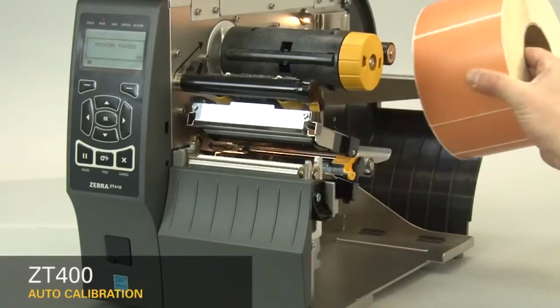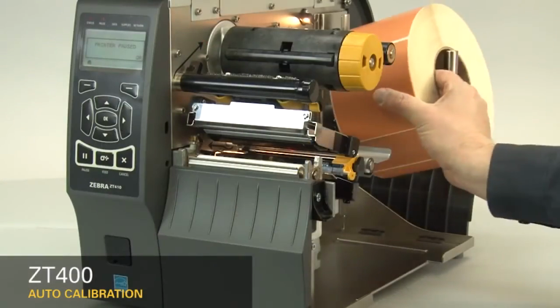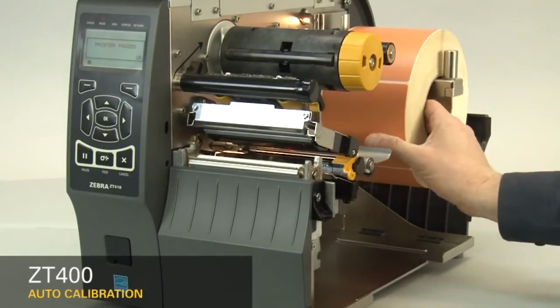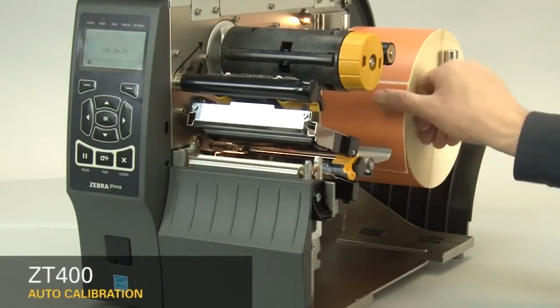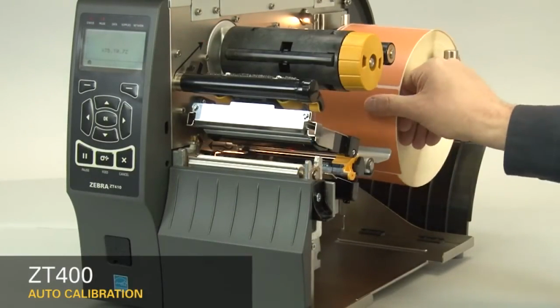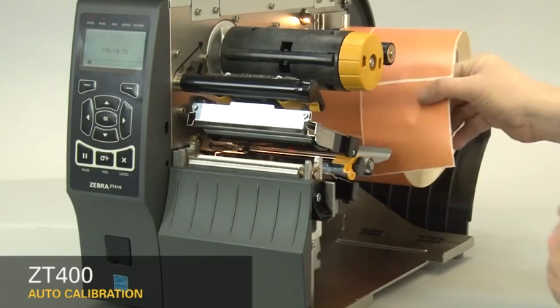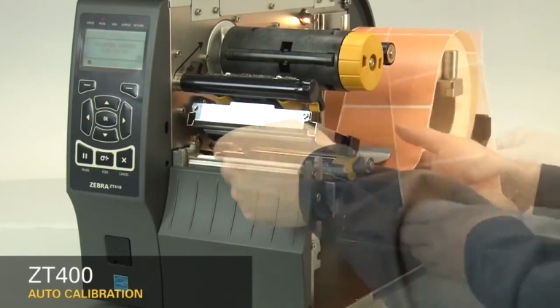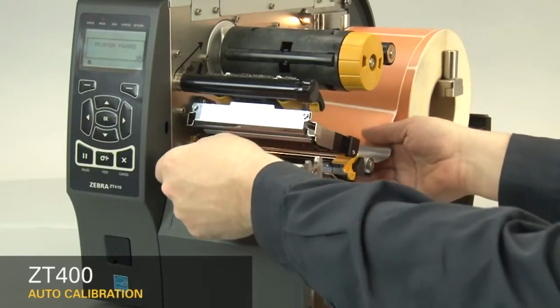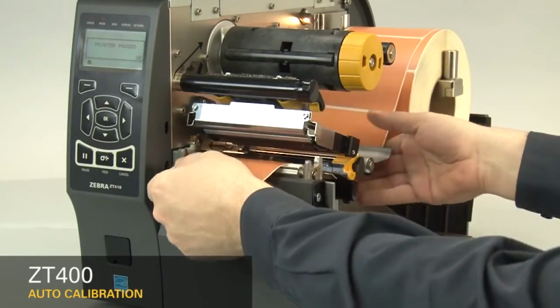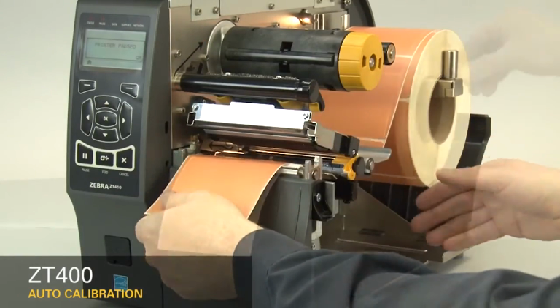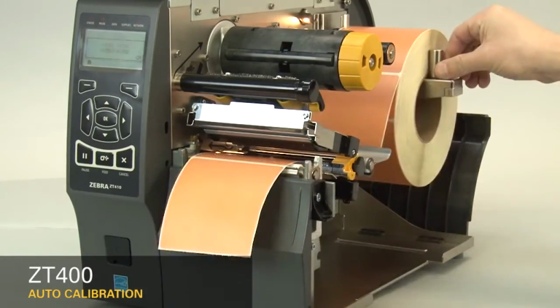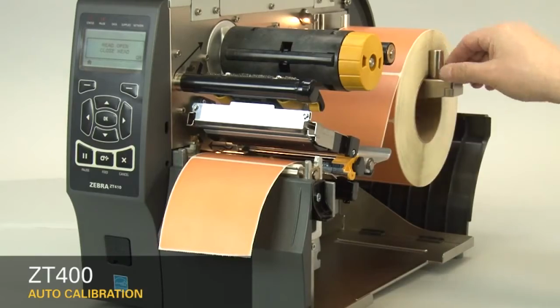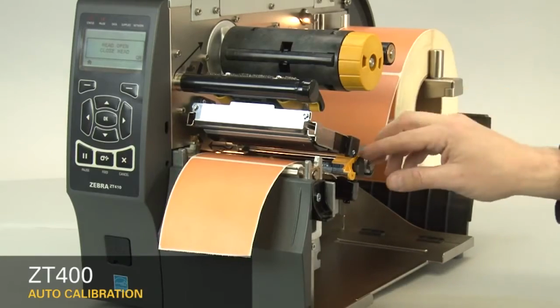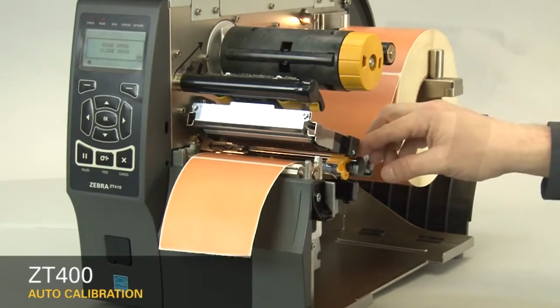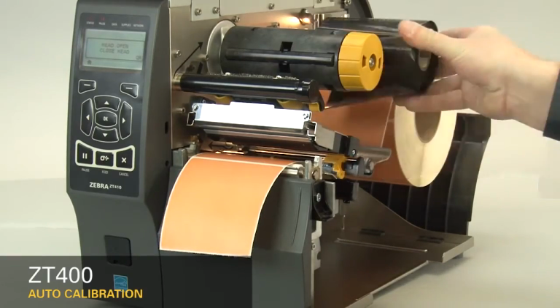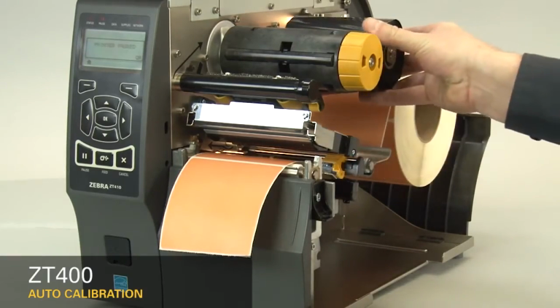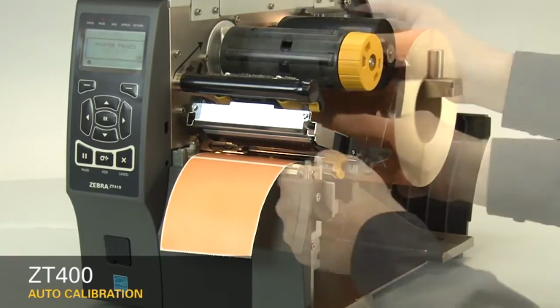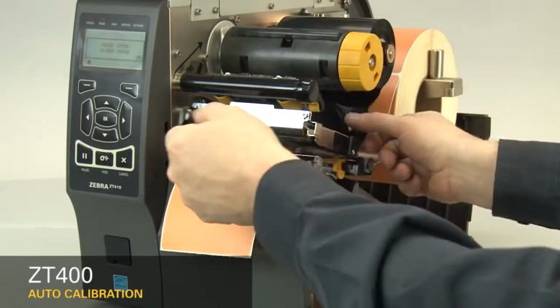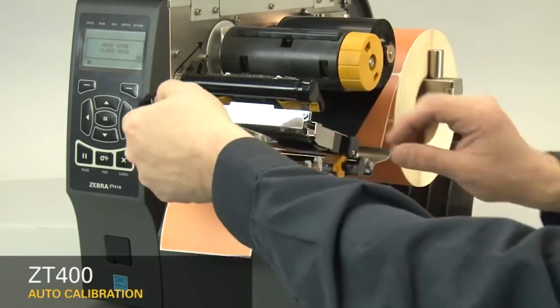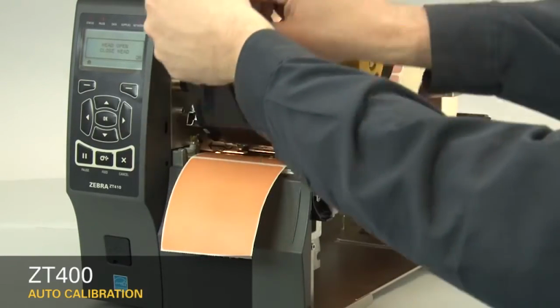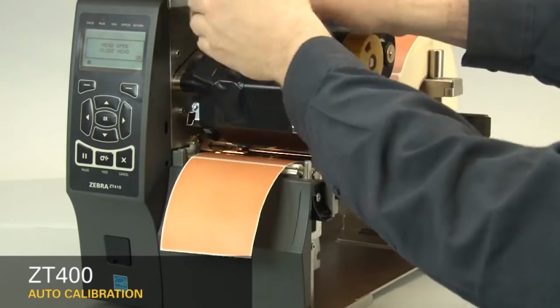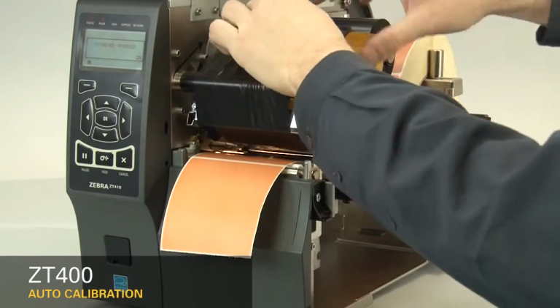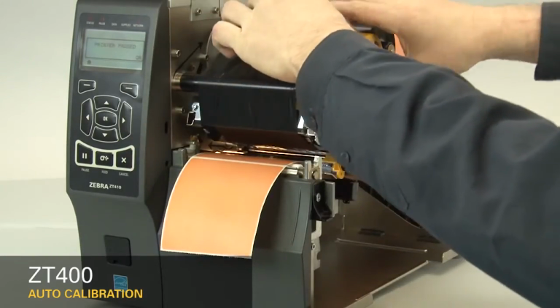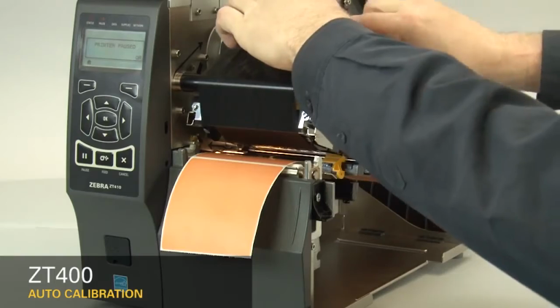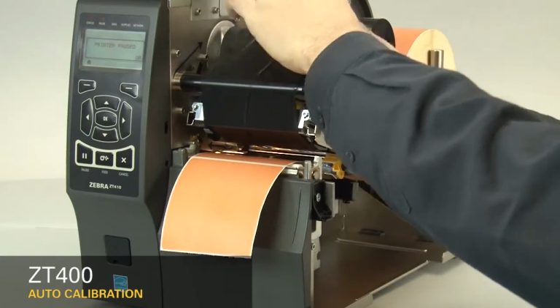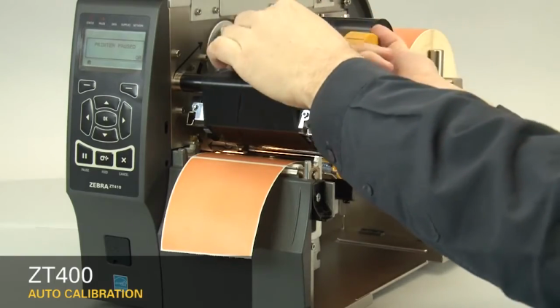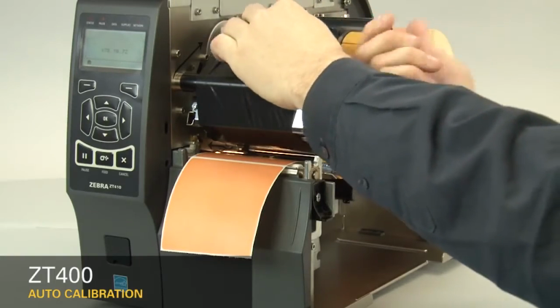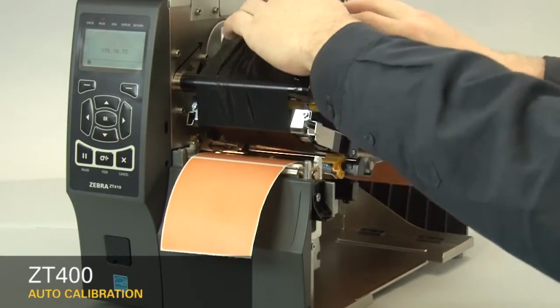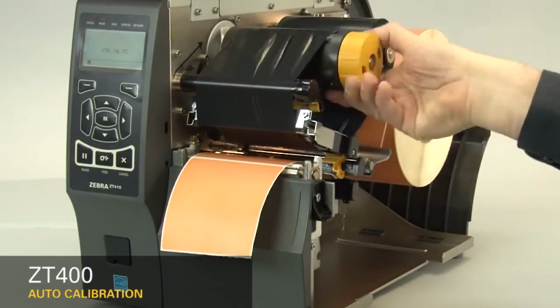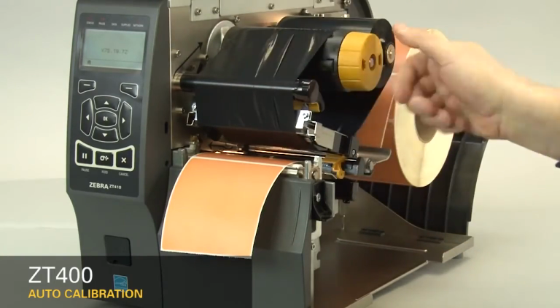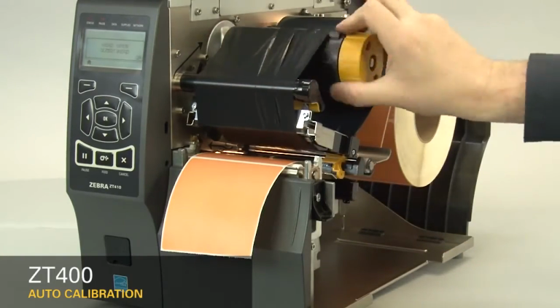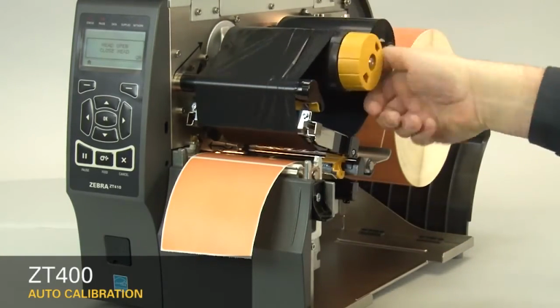Now, load the media and ribbon. Make sure the media and ribbon are fully inserted. If you have any media handling operations, such as a peel, liner take-up, cutter, or rewind, please calibrate in those print modes.